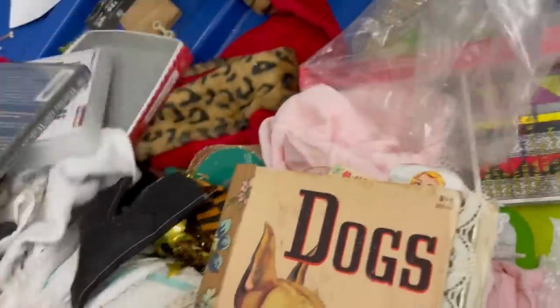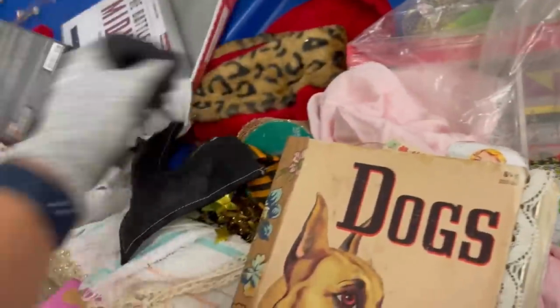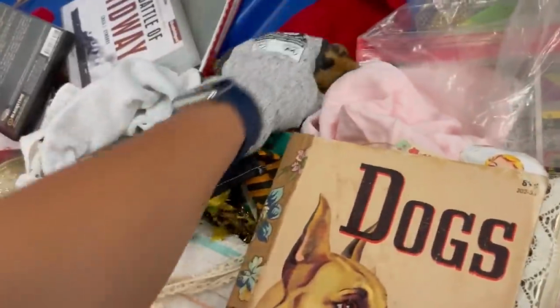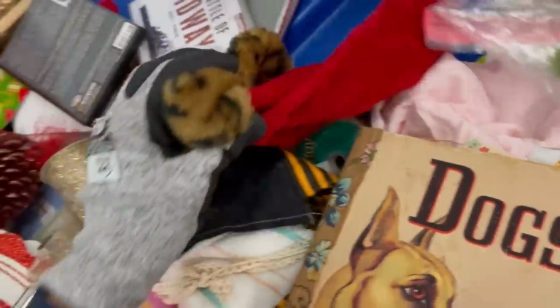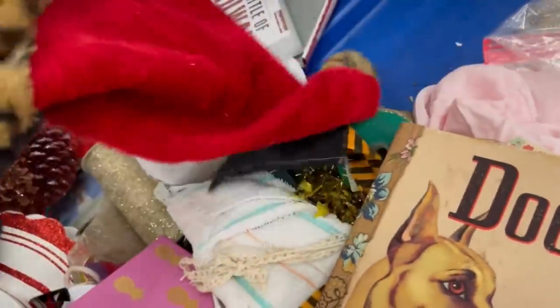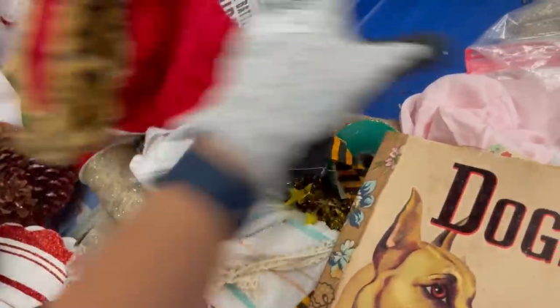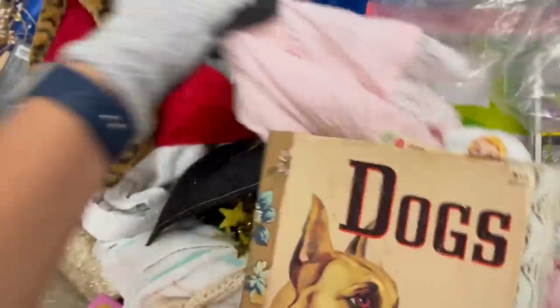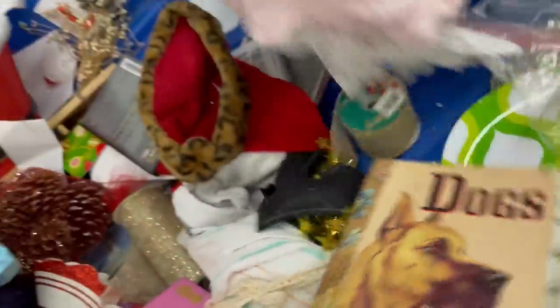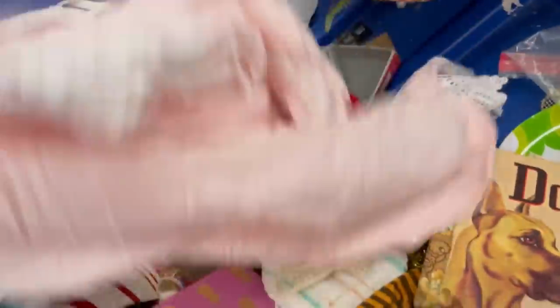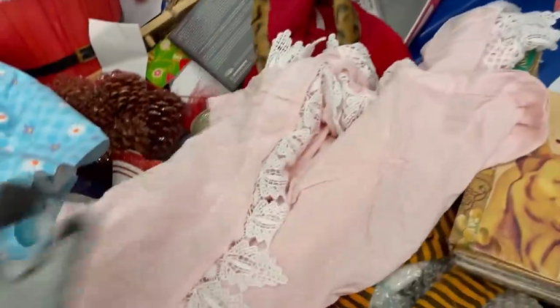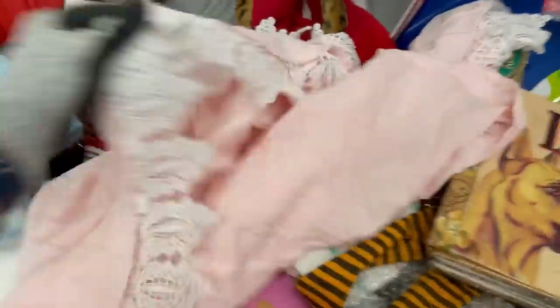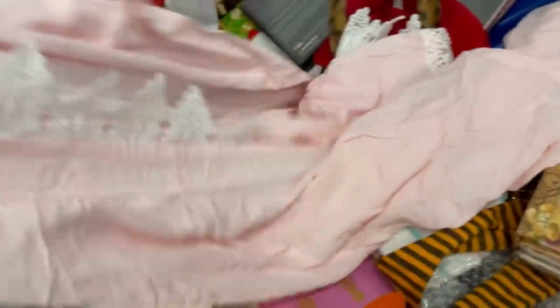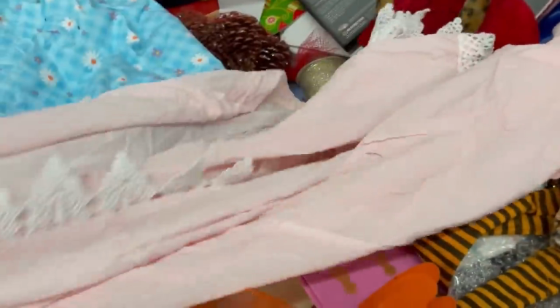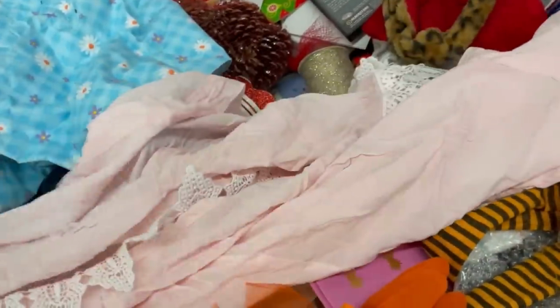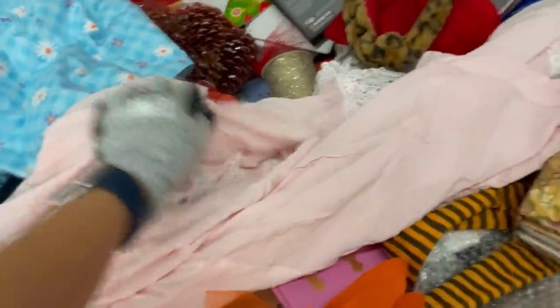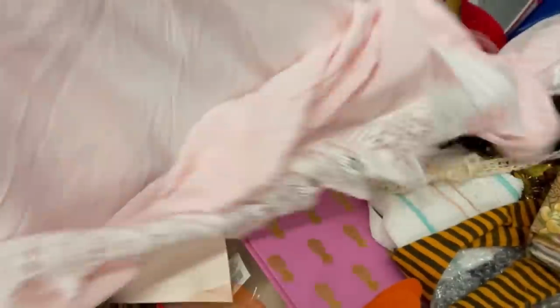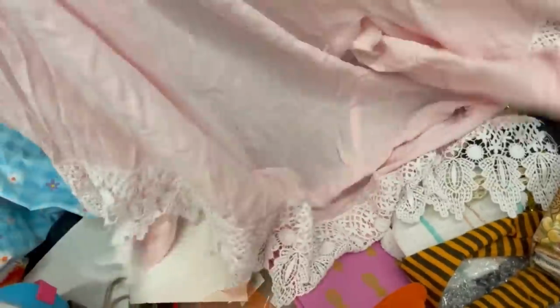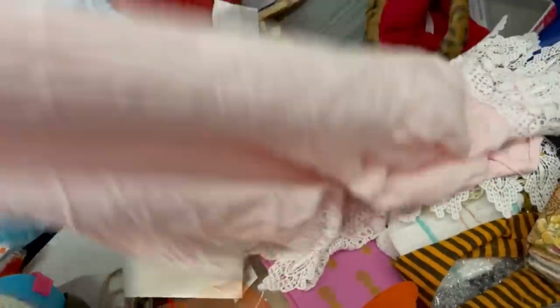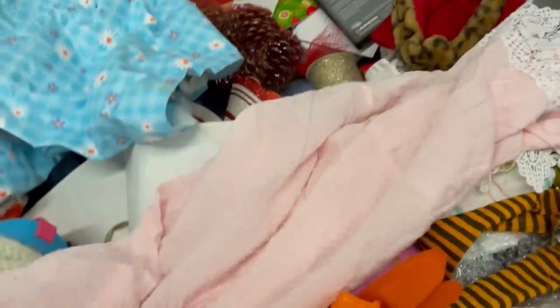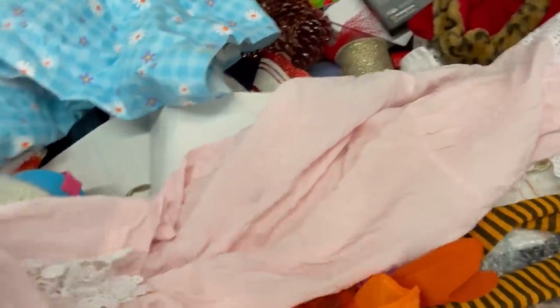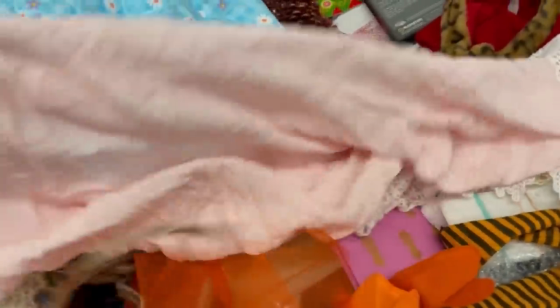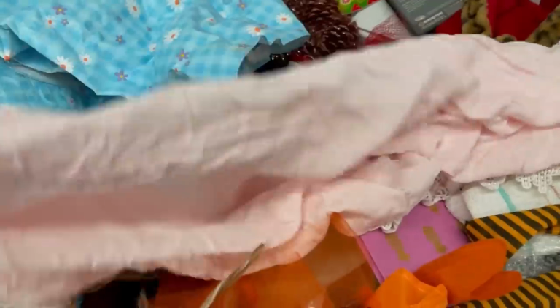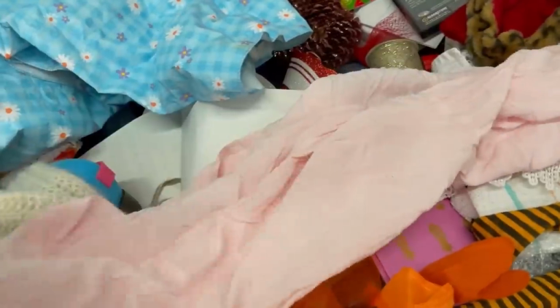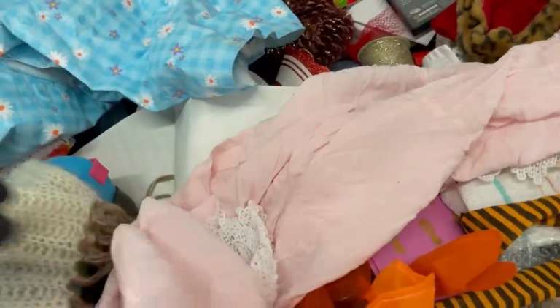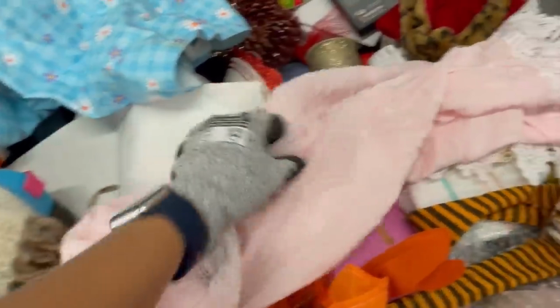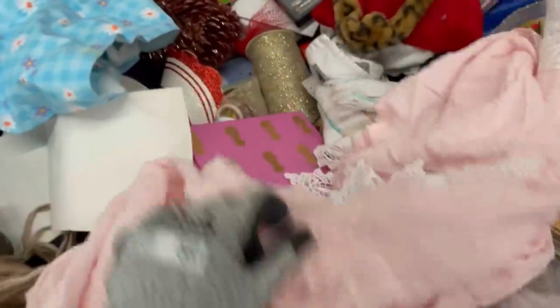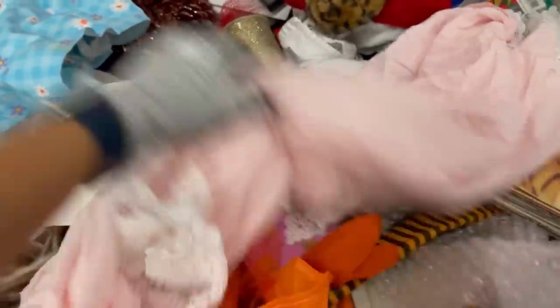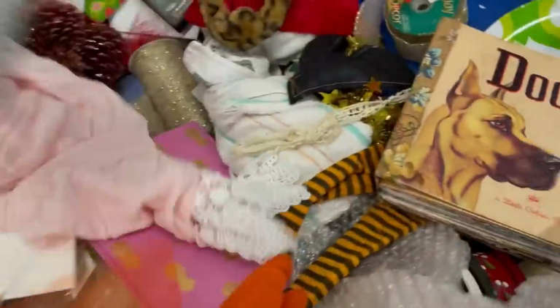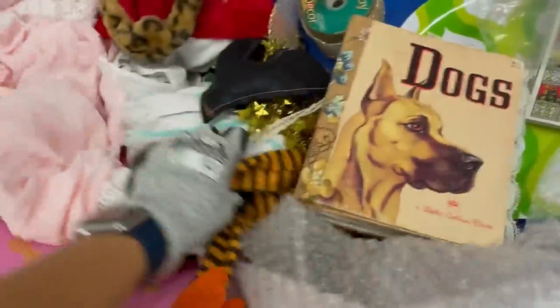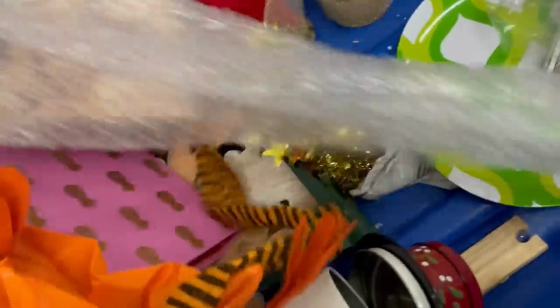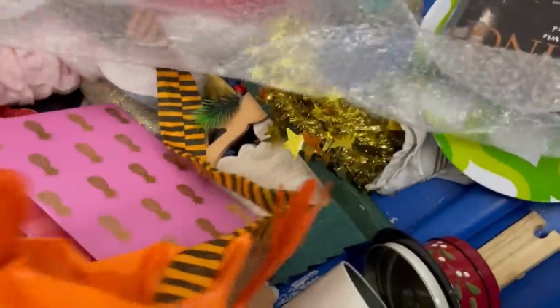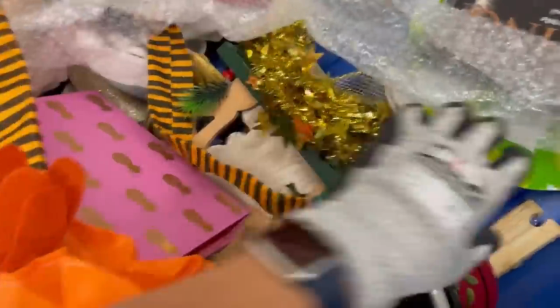I did pick up that Pooh Bear plush — it had a tag on it, but the tag said Tigger. So it had the wrong tag on it. I popped that tag off and I'm just selling it as a plush.